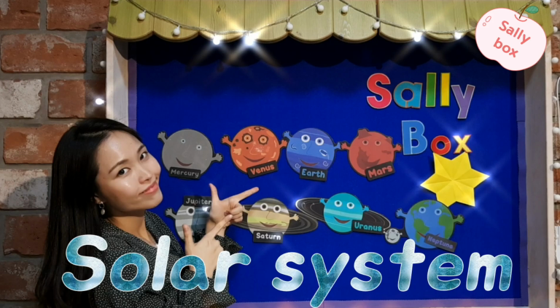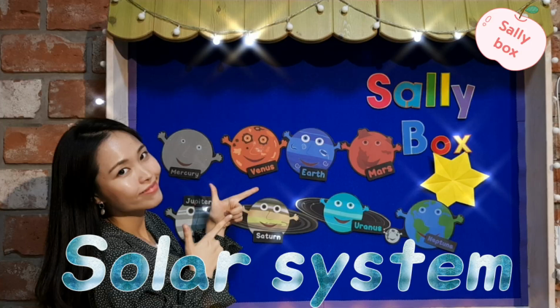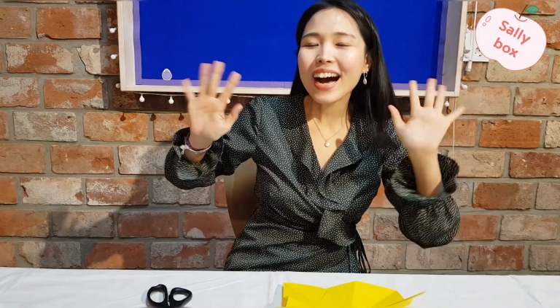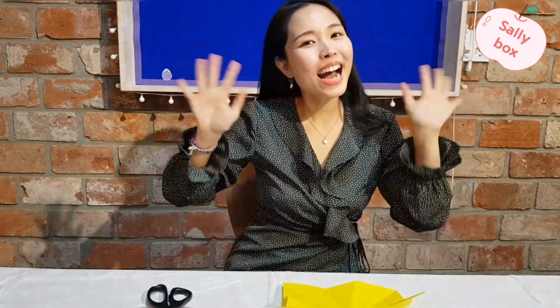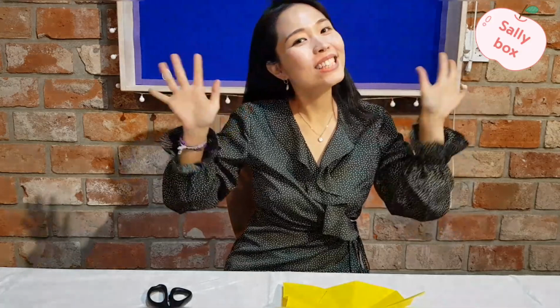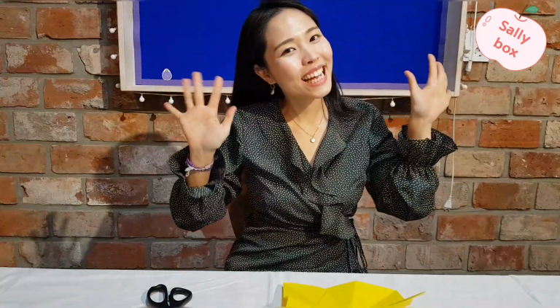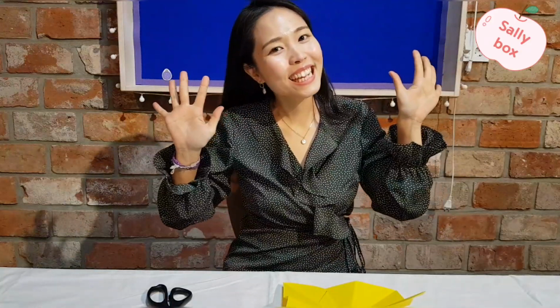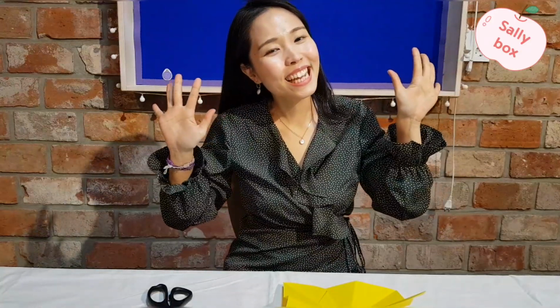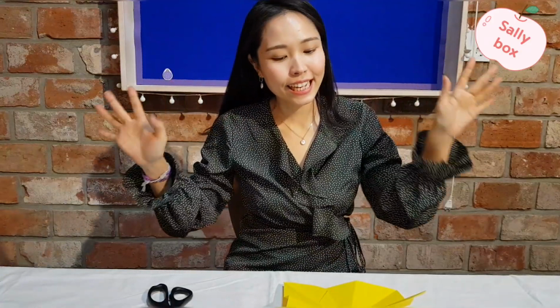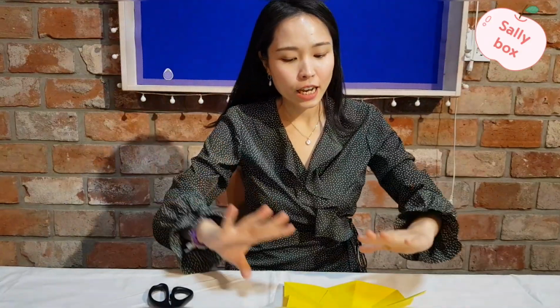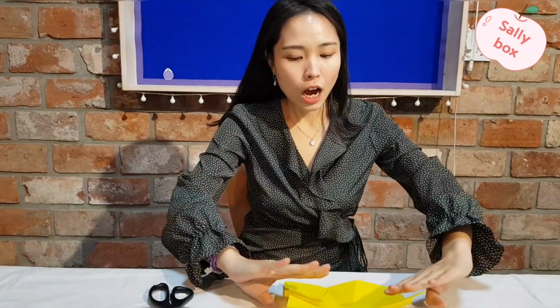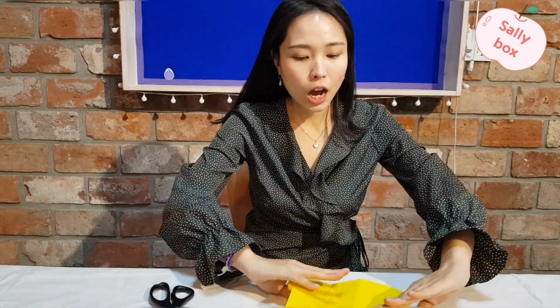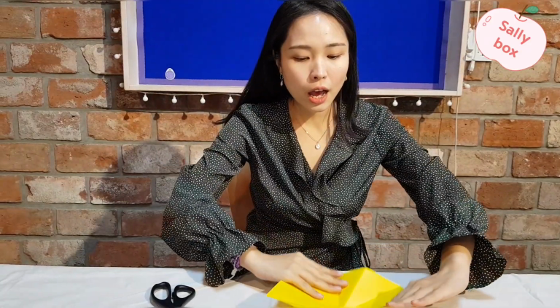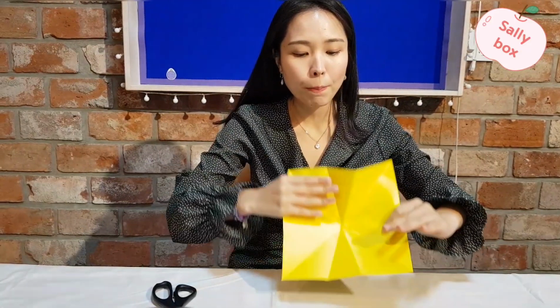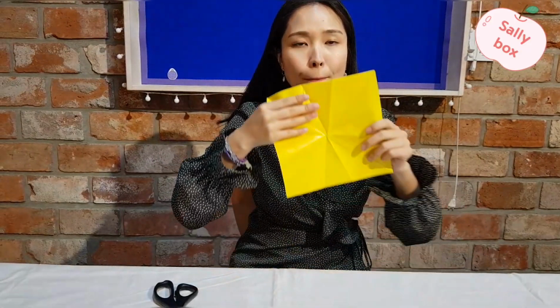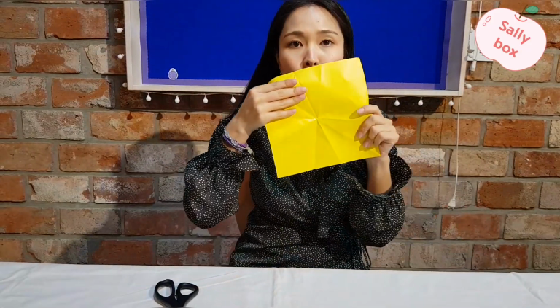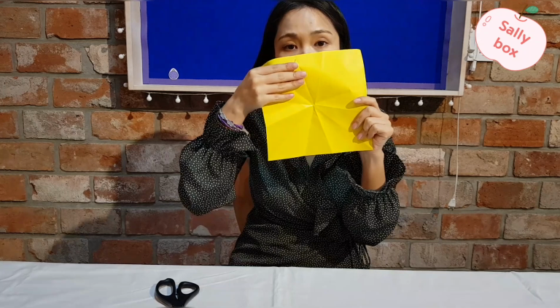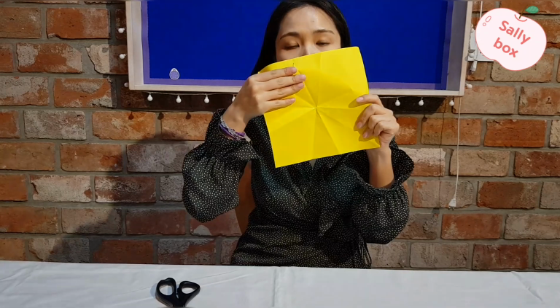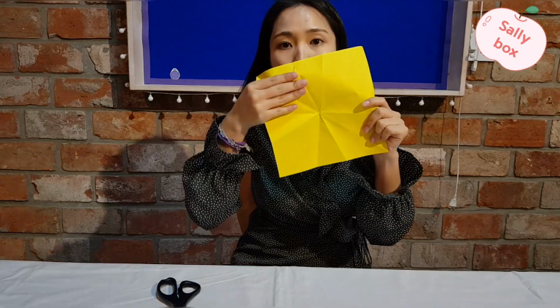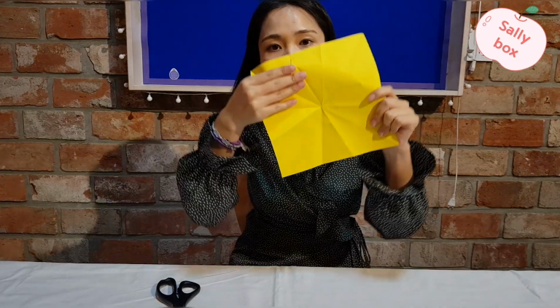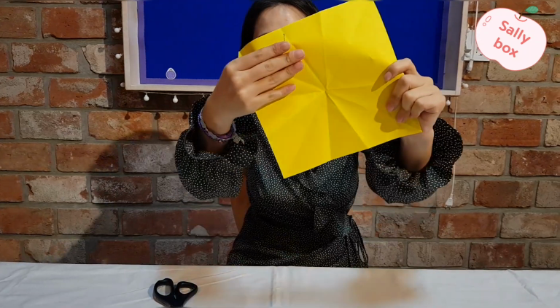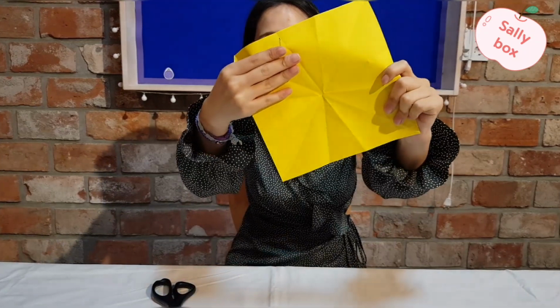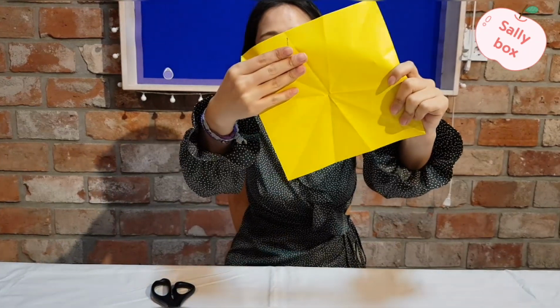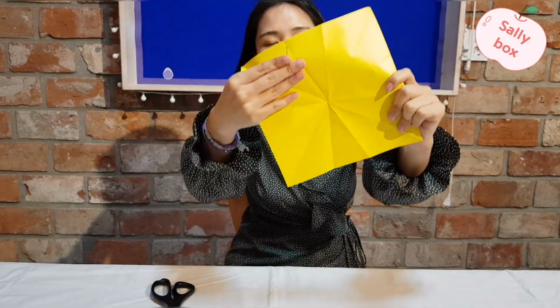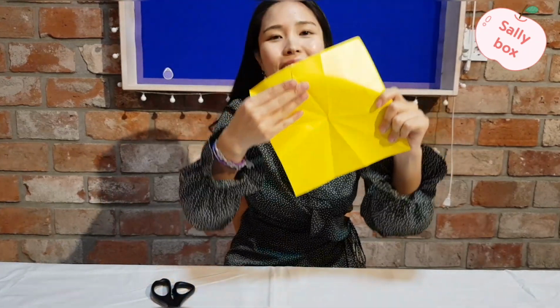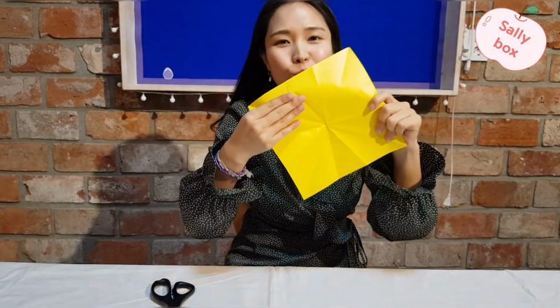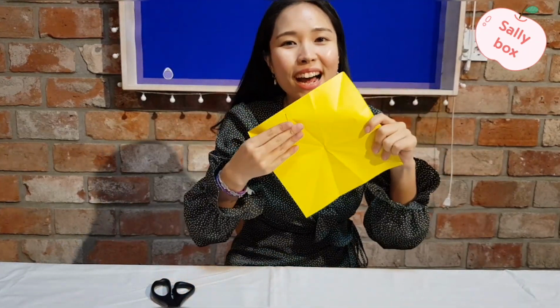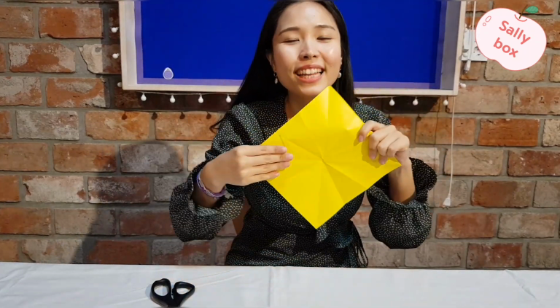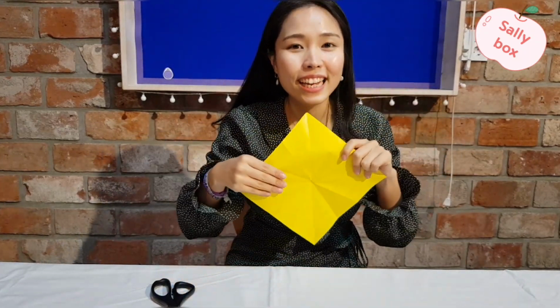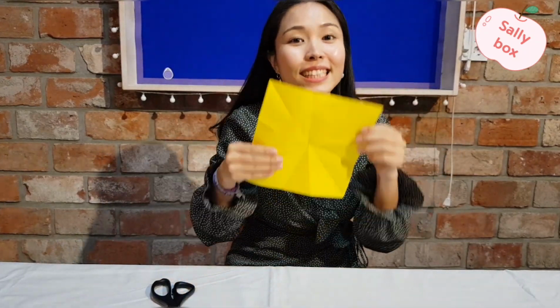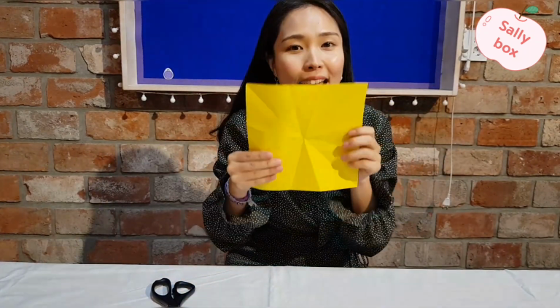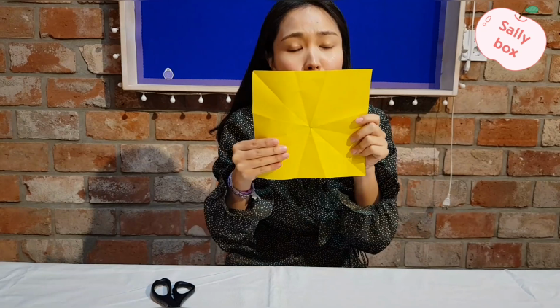Hello, I'm Sally. I have a paper. What color is it? That's right, it is yellow.